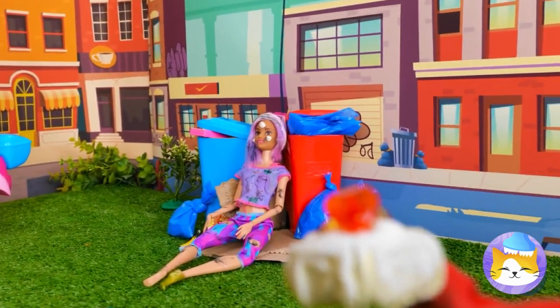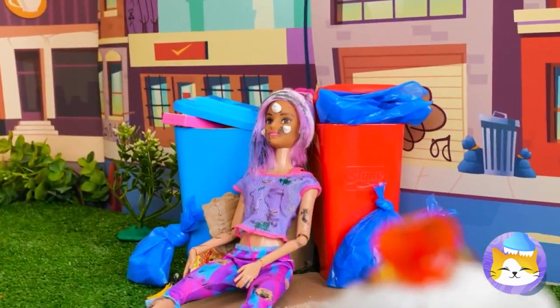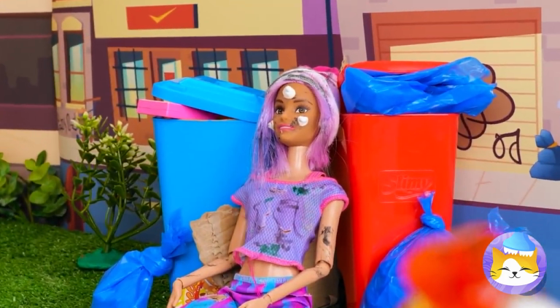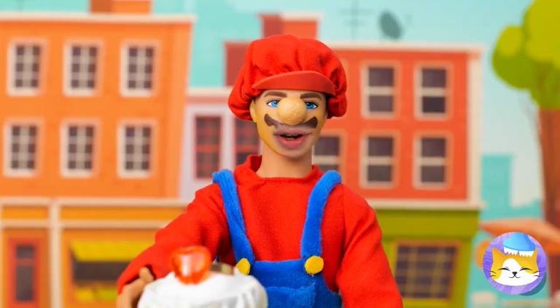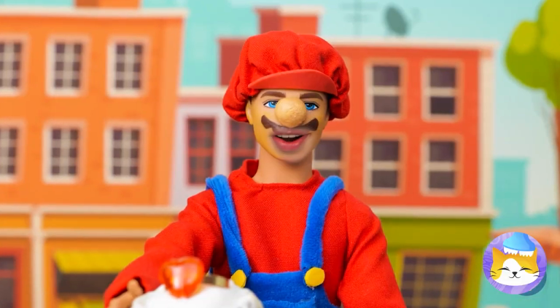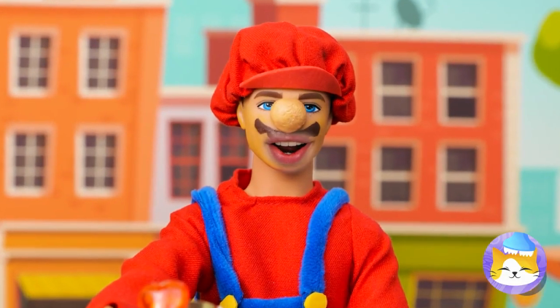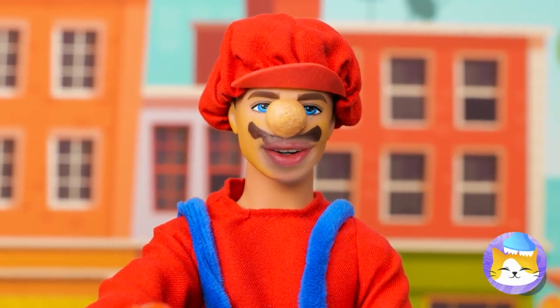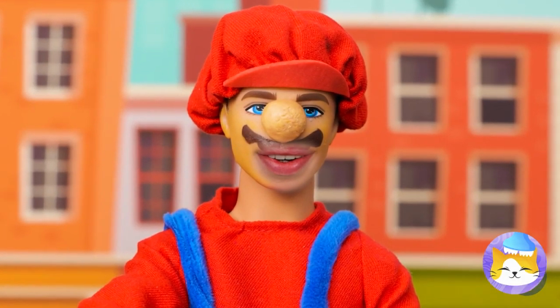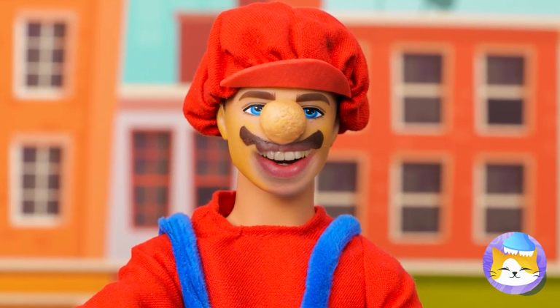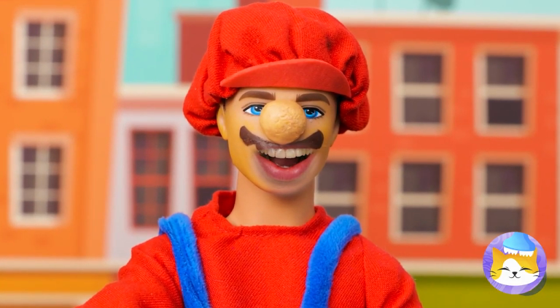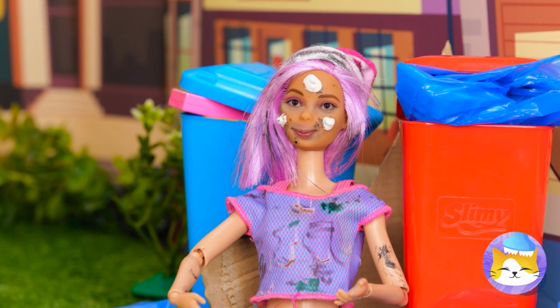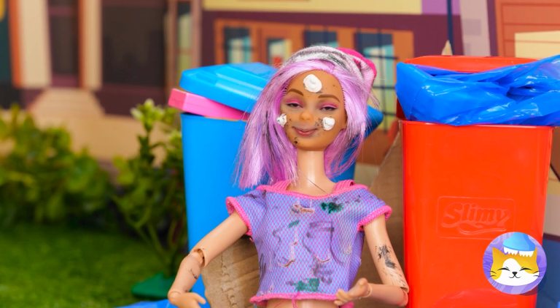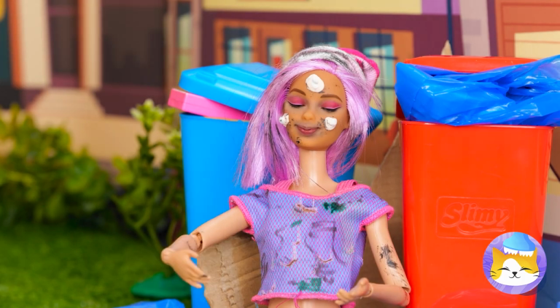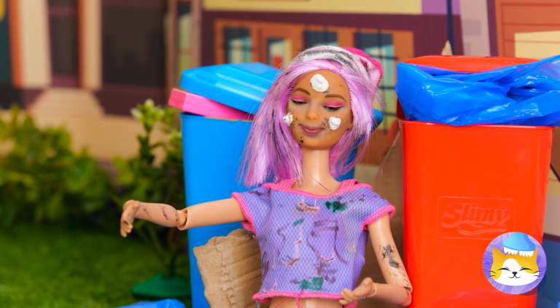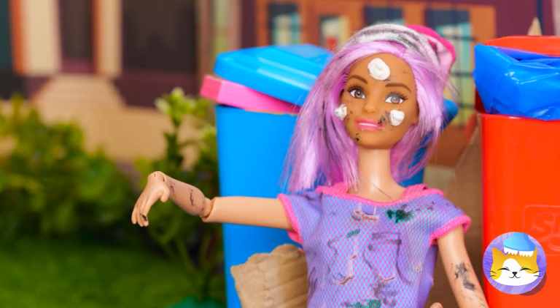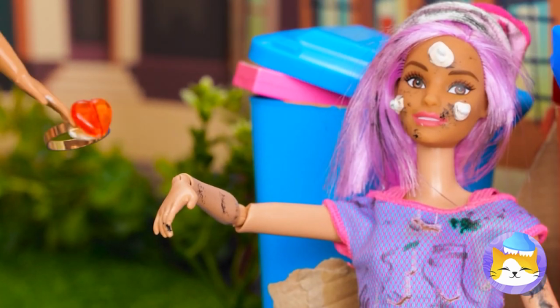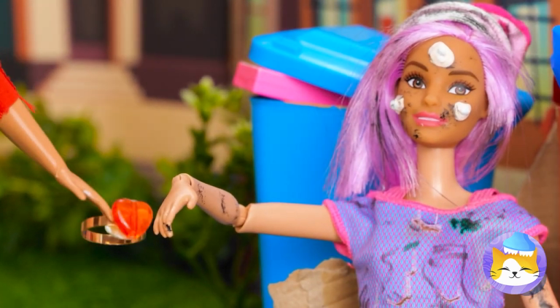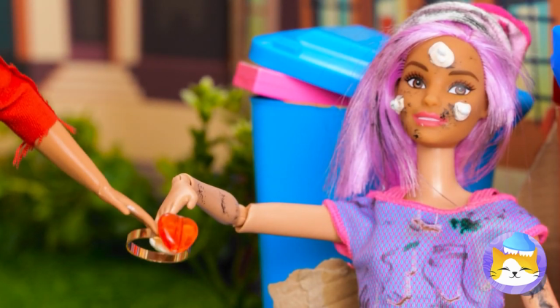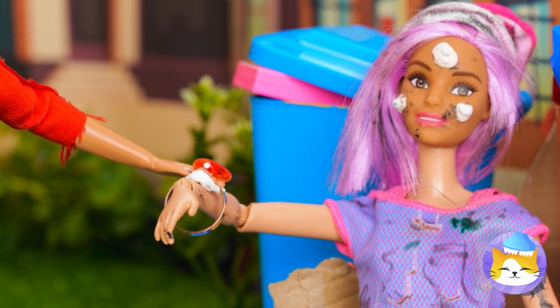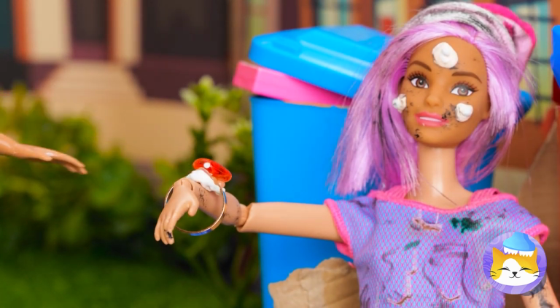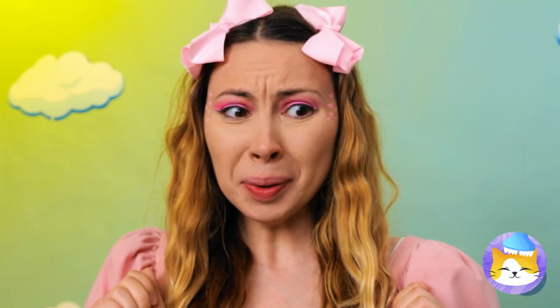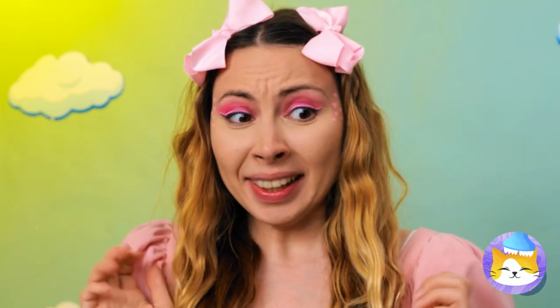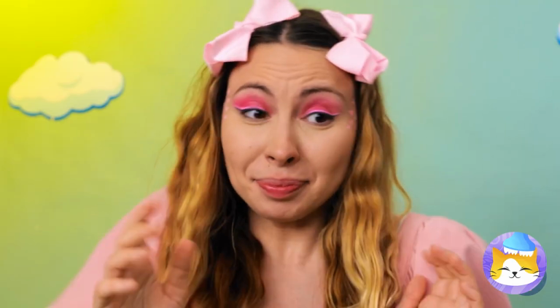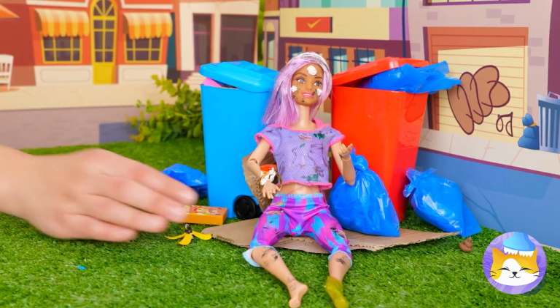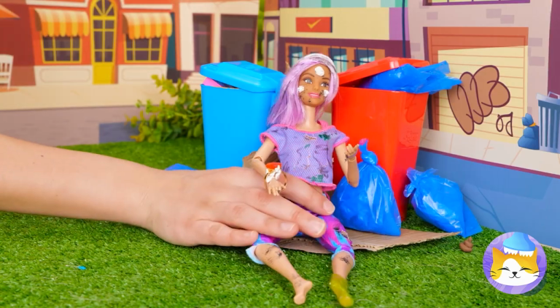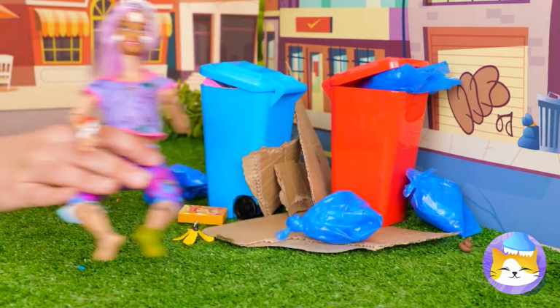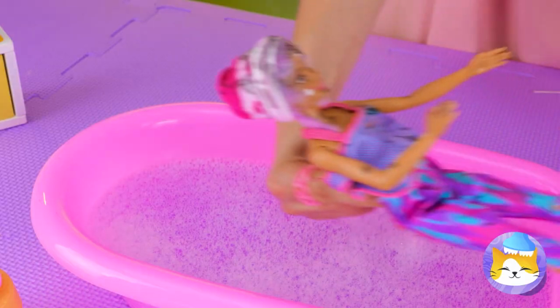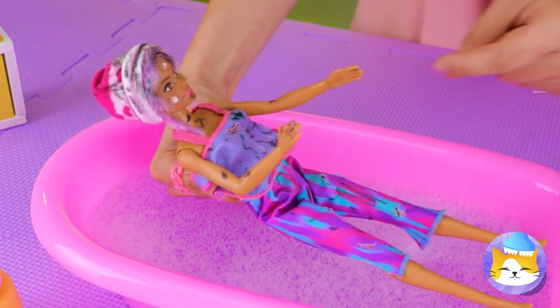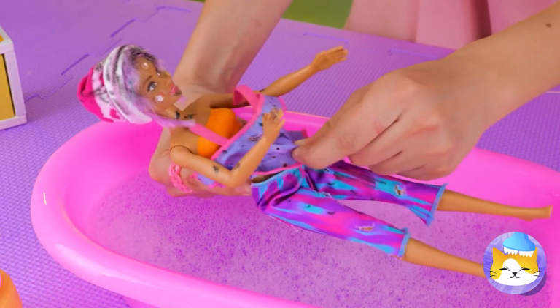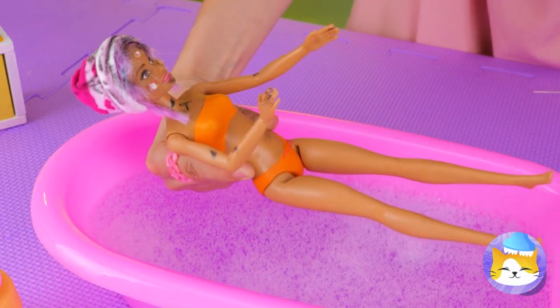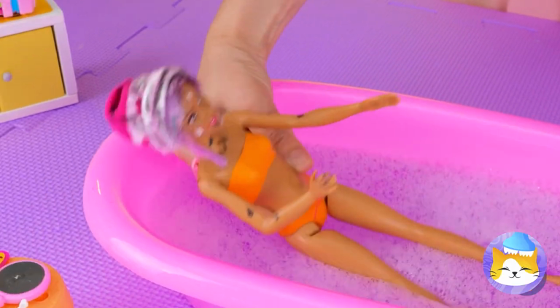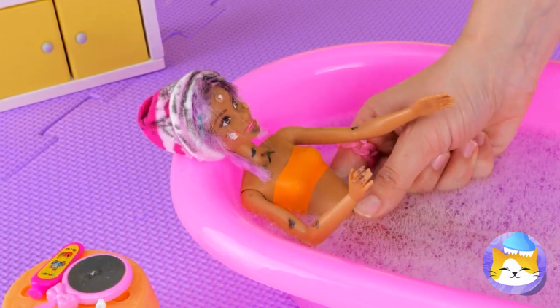We have a winner! Guess he likes the Cinderella type. But will she accept? Yes, looks like it. Congratulations! Still, no time like the present to get the bride ready — and we'll need every second.